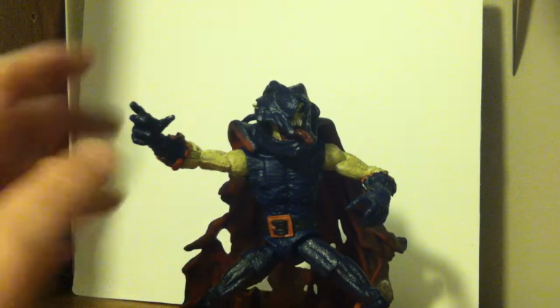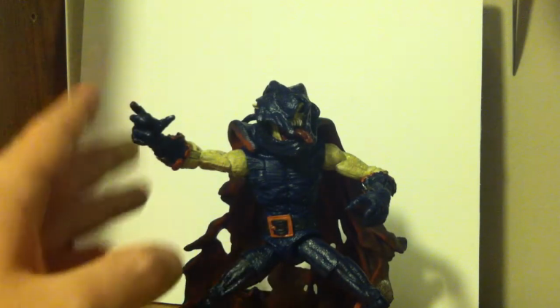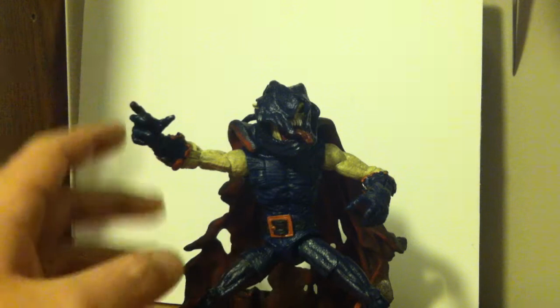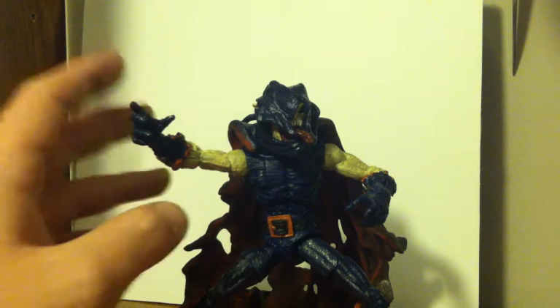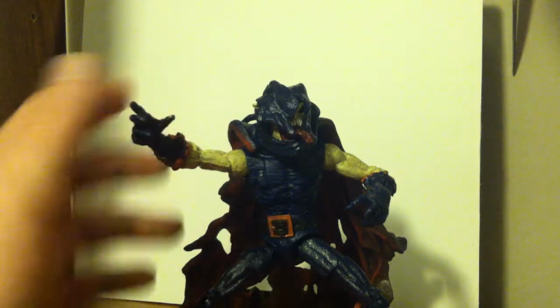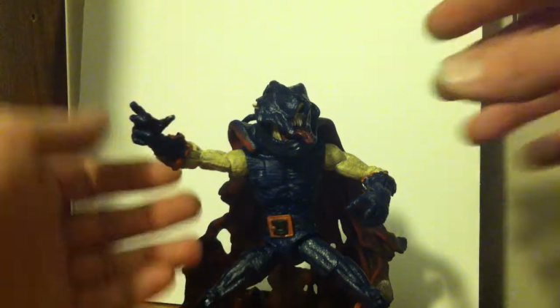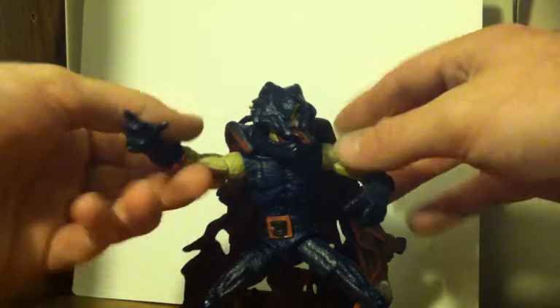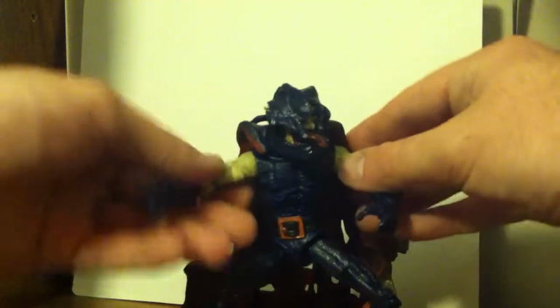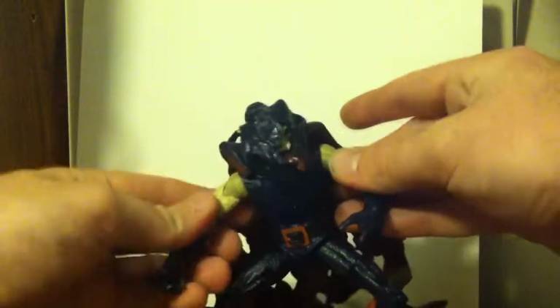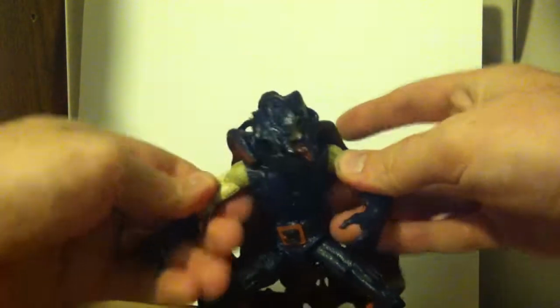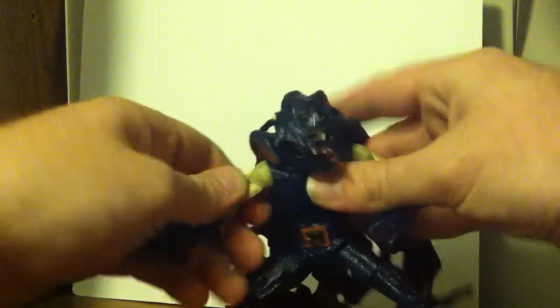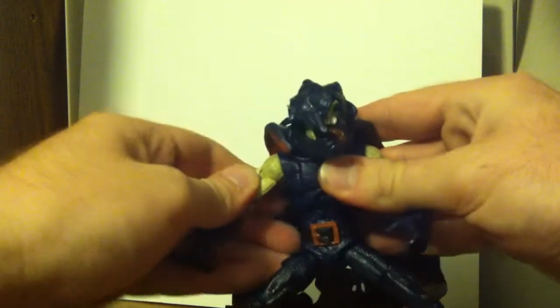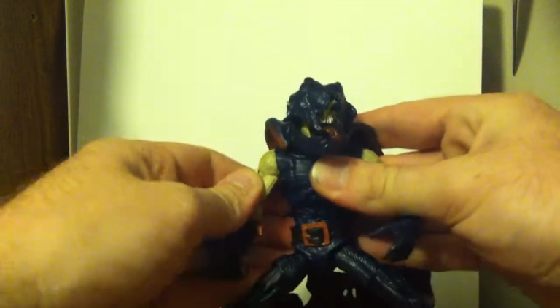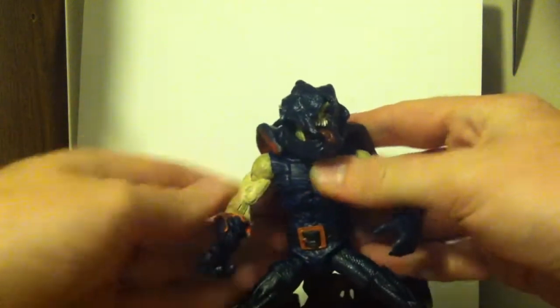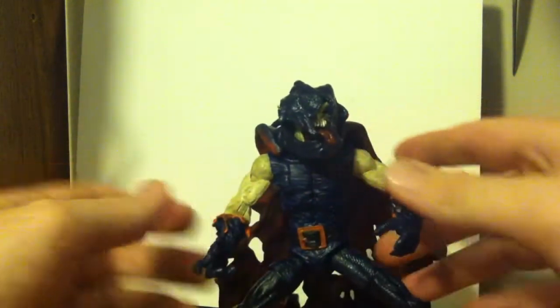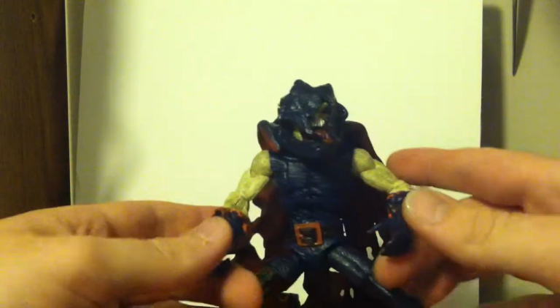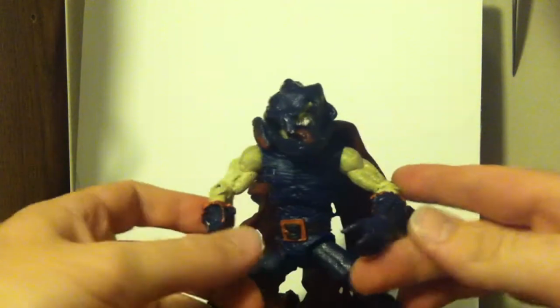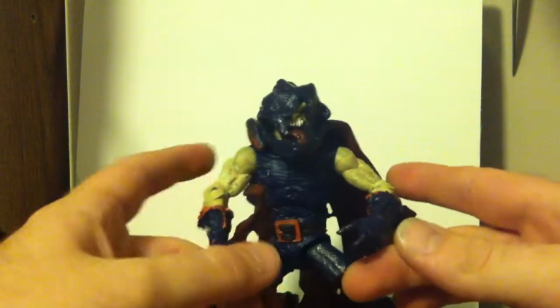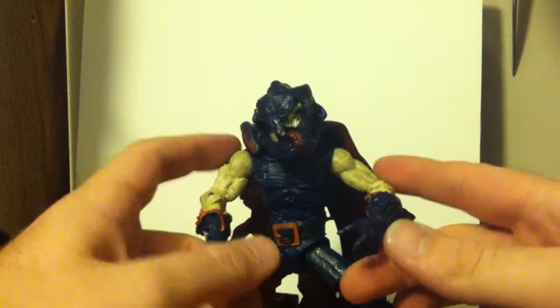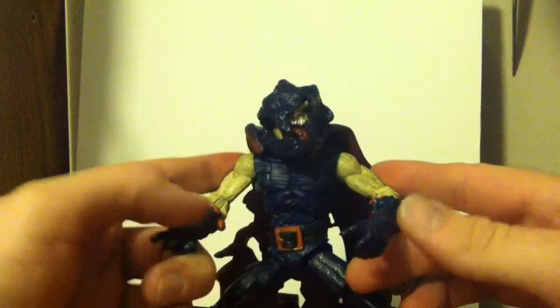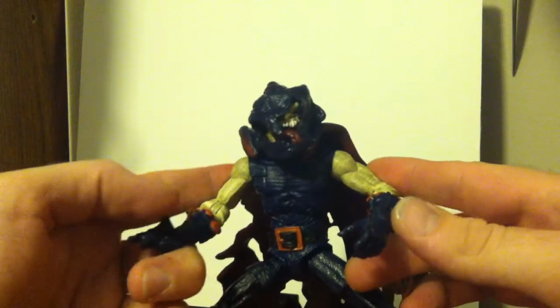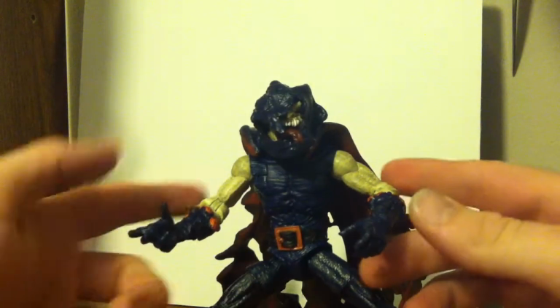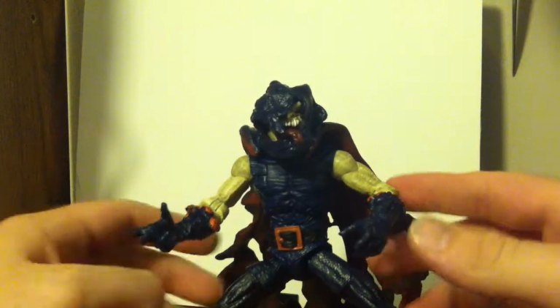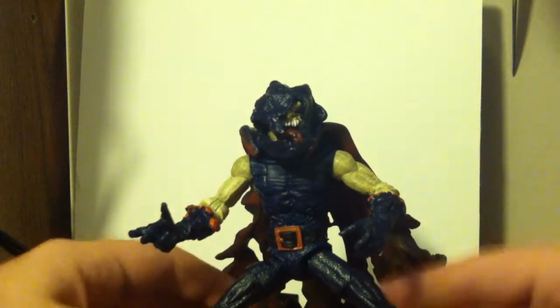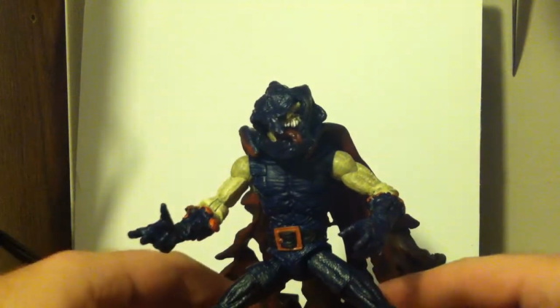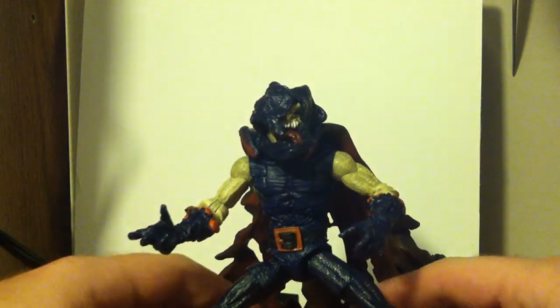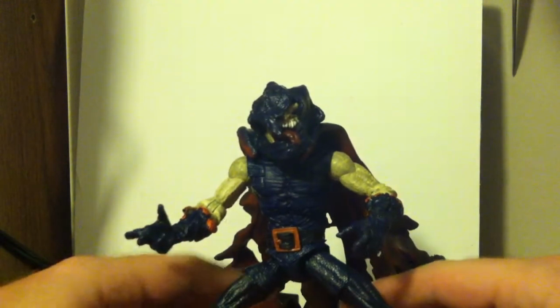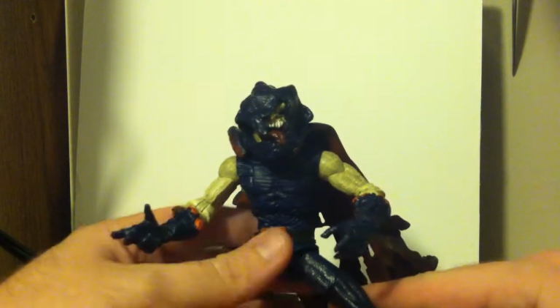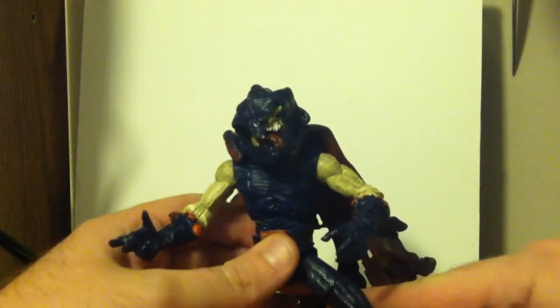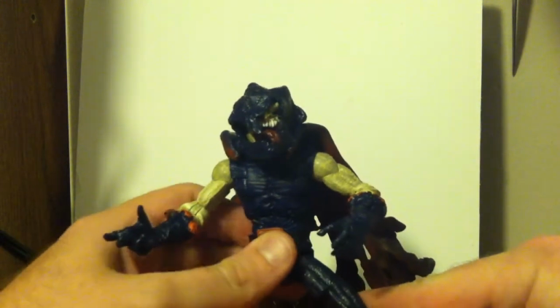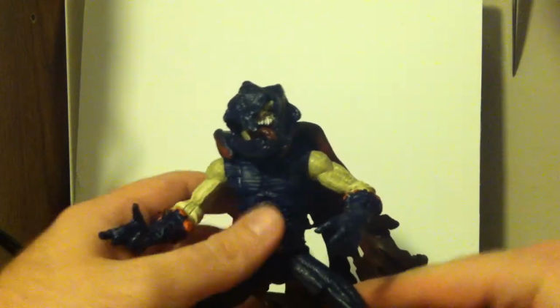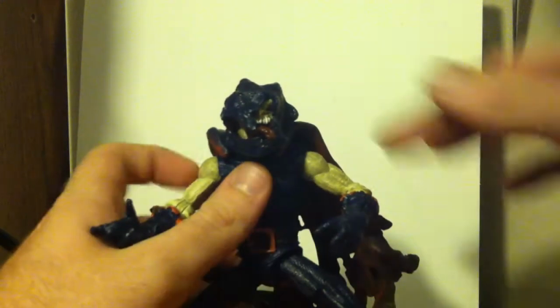This one is the Demogoblin. Like the other Spider-Man Origins figures, he's not very articulated, but with the articulation he does have, it can be very, very menacing.